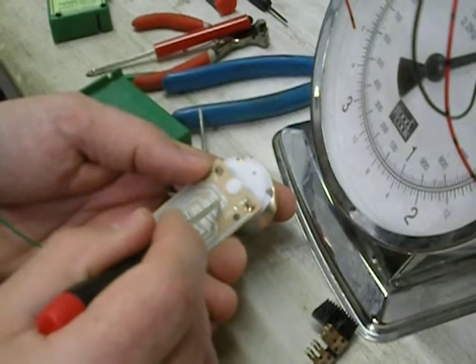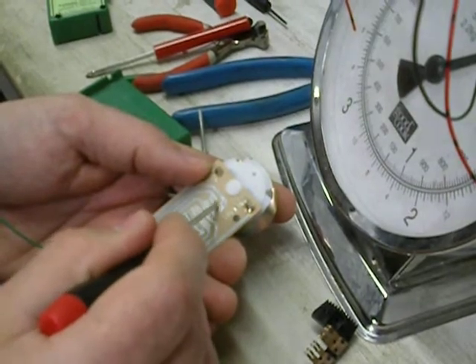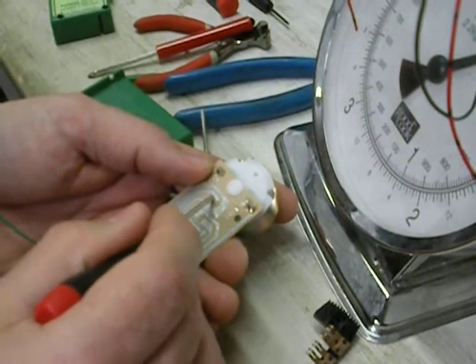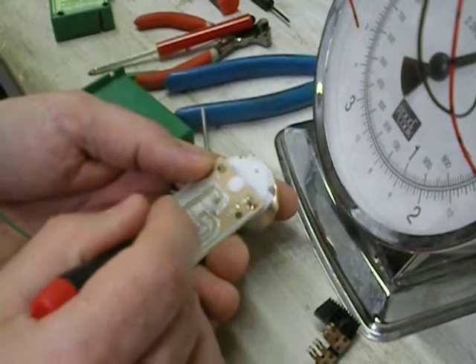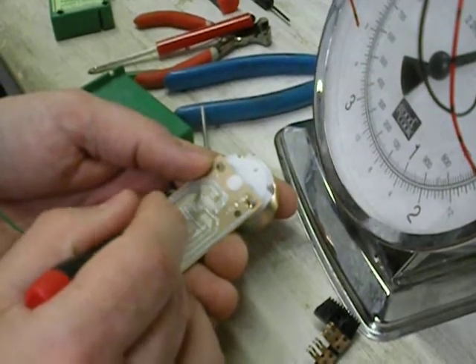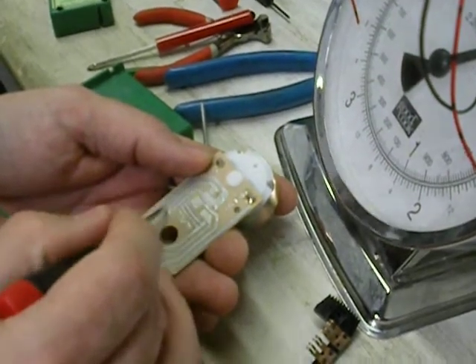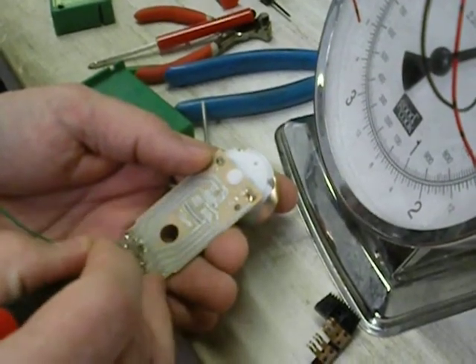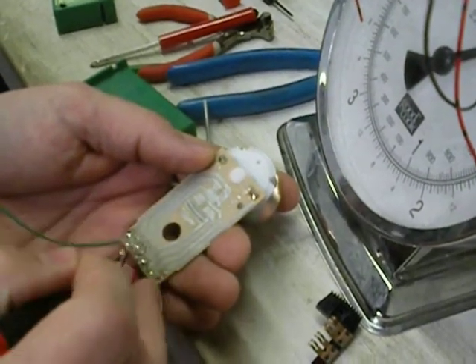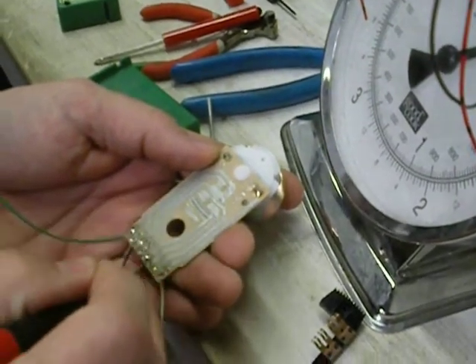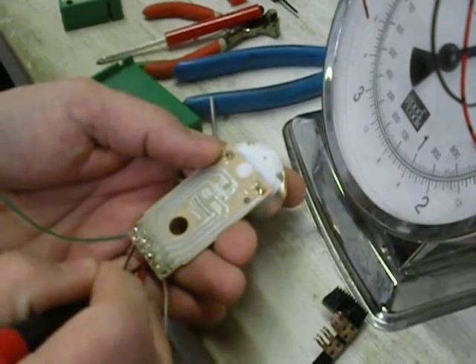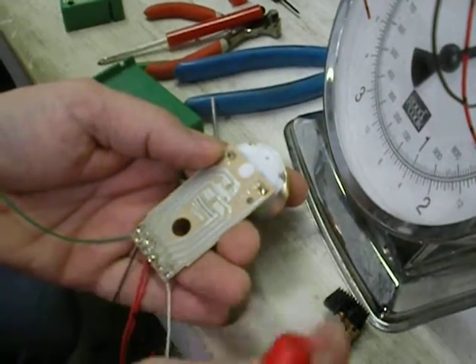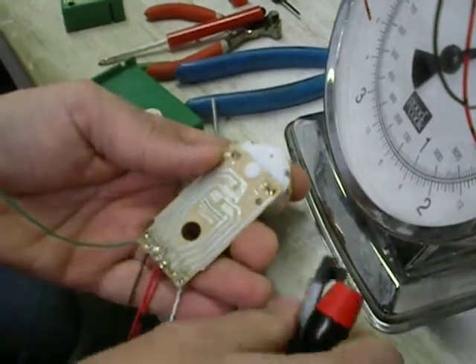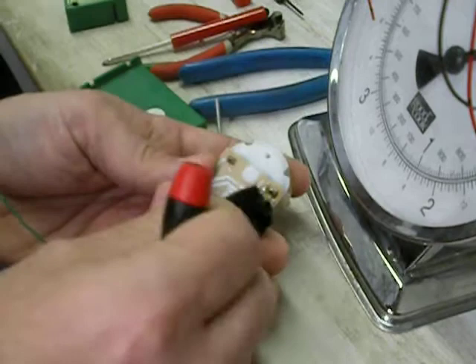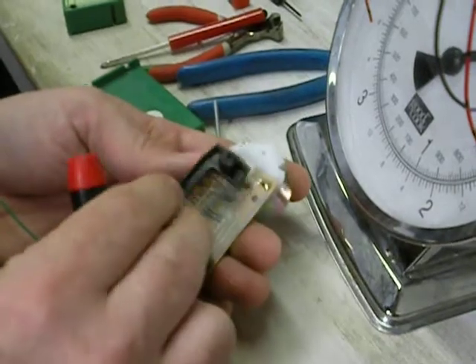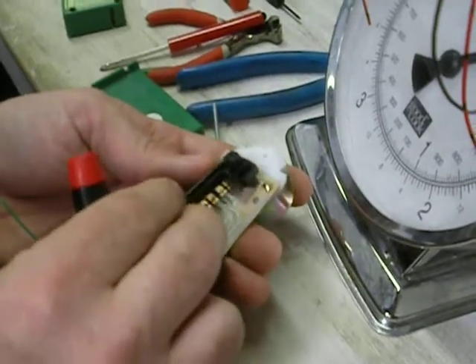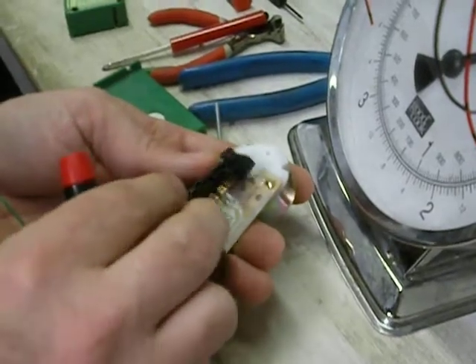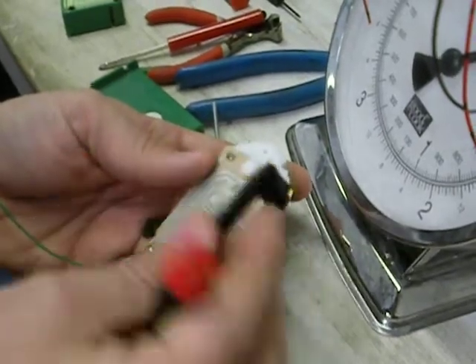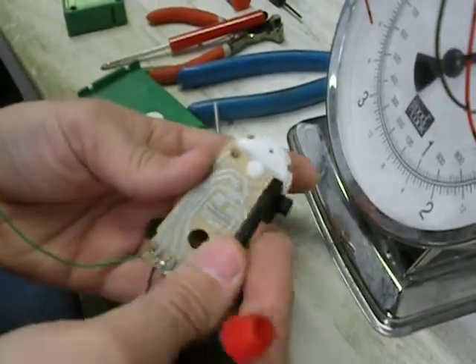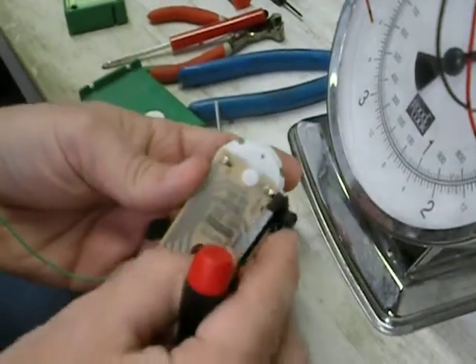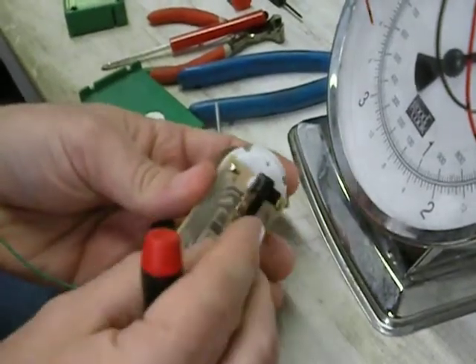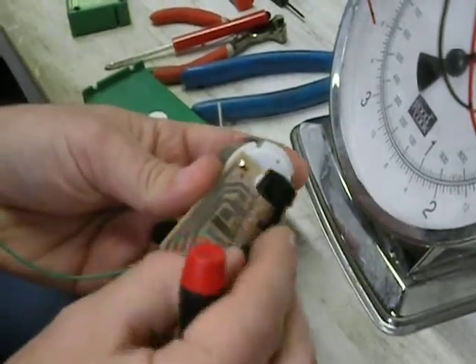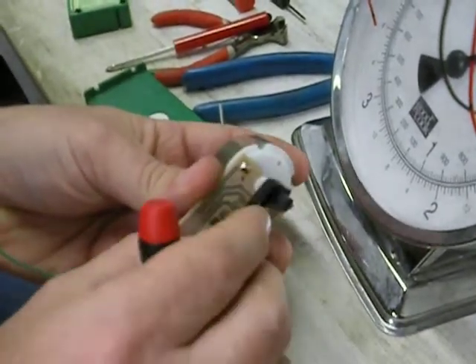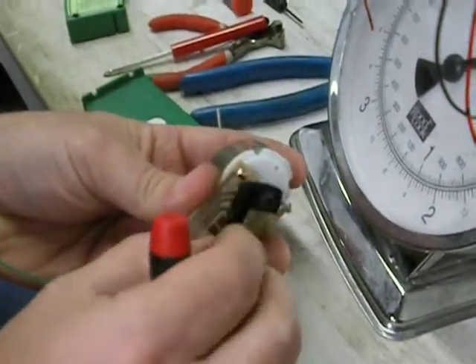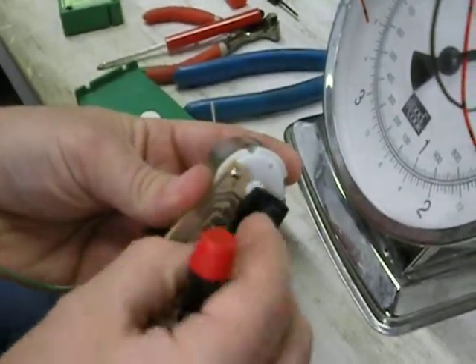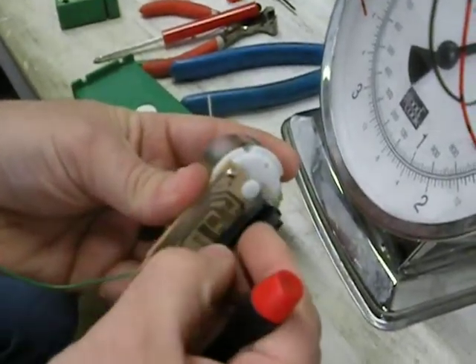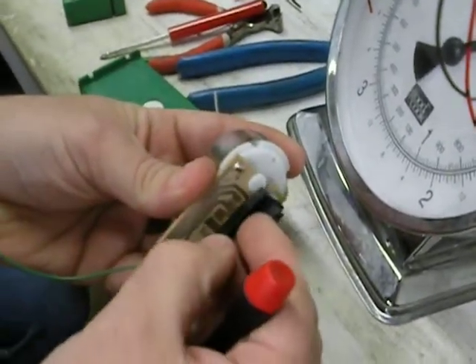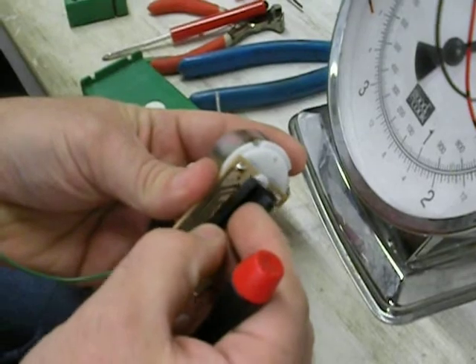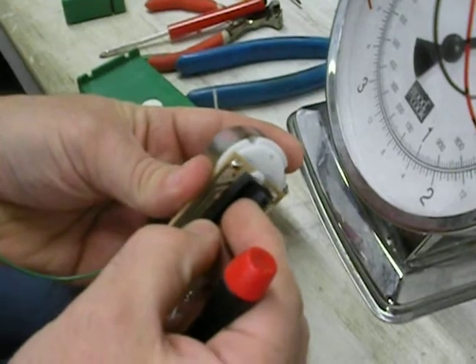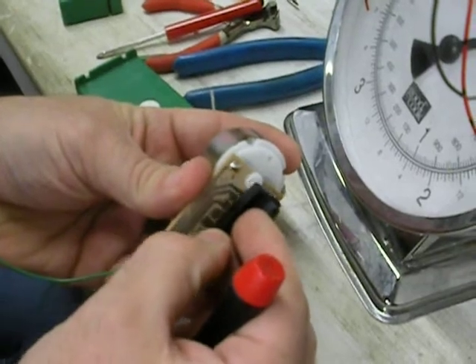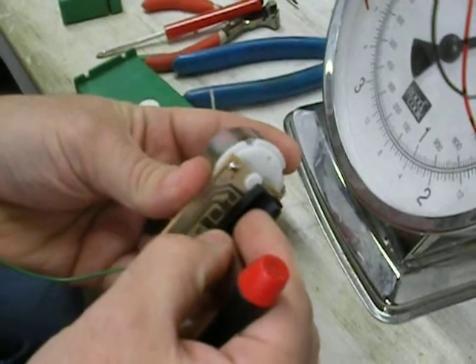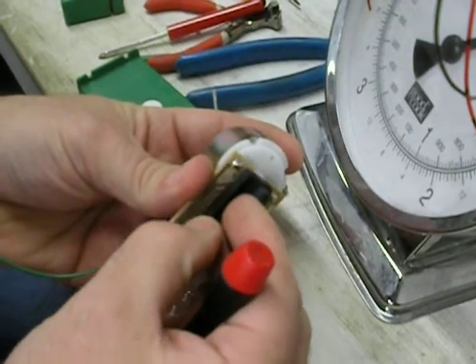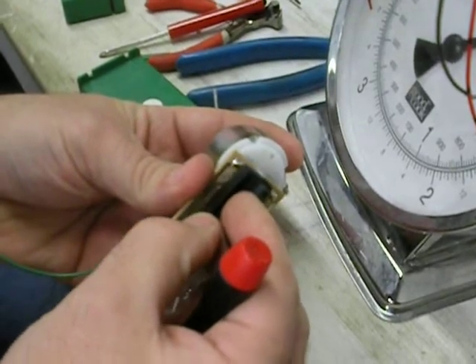When the slider is on this side, it's picking up the red wire. So where the slider is, as you can see, when the slider hits, it transfers the power.